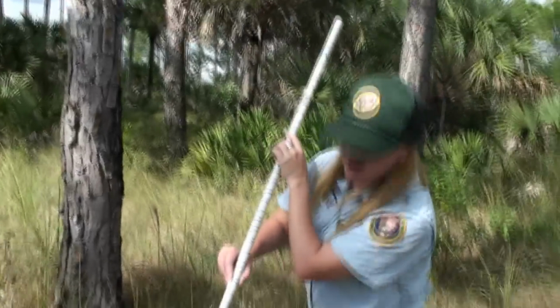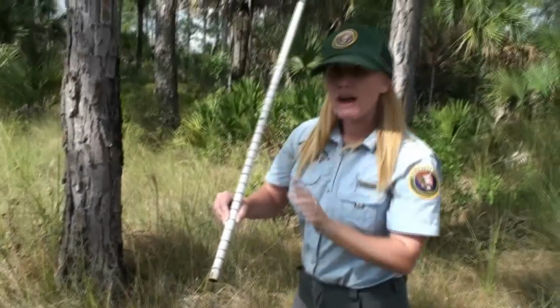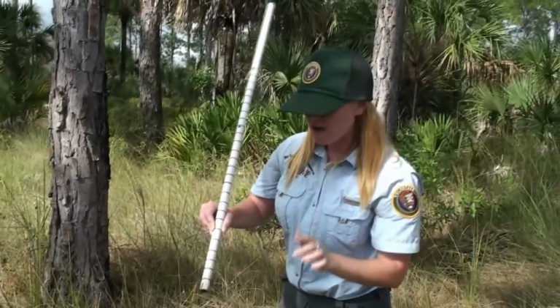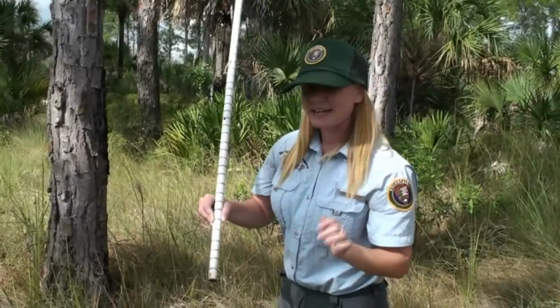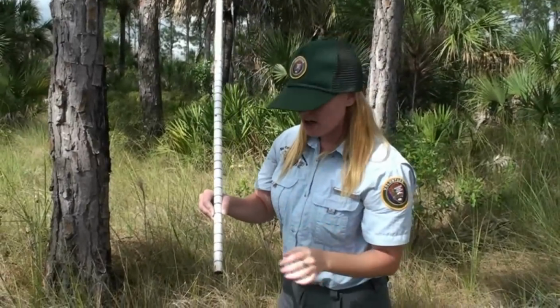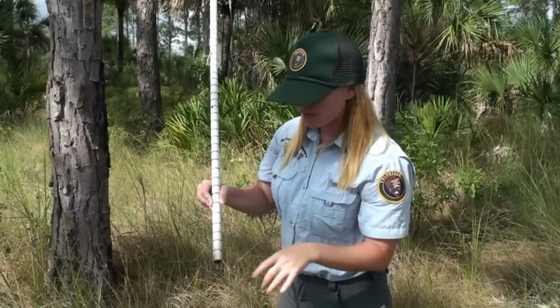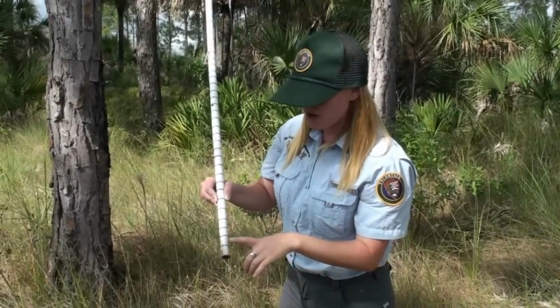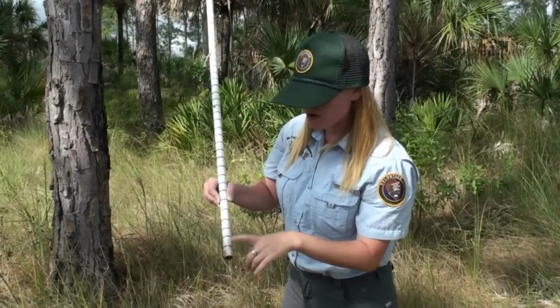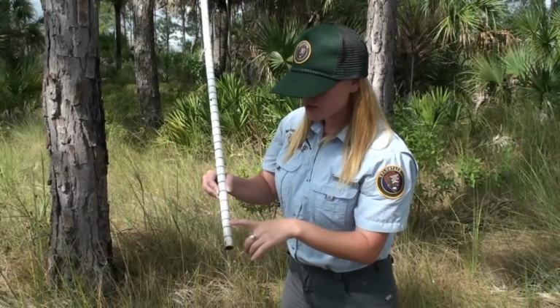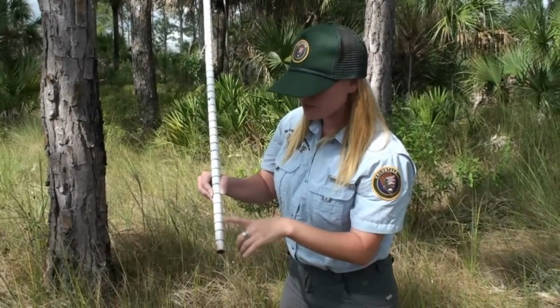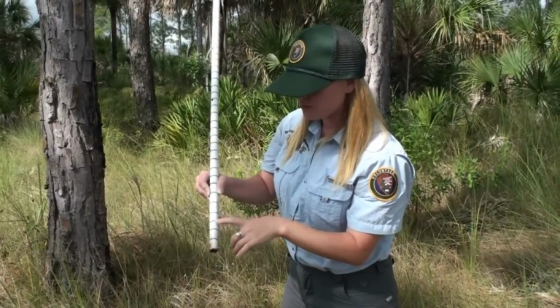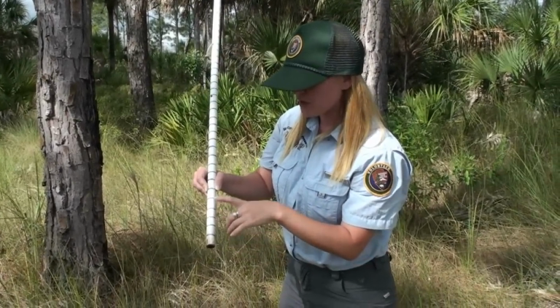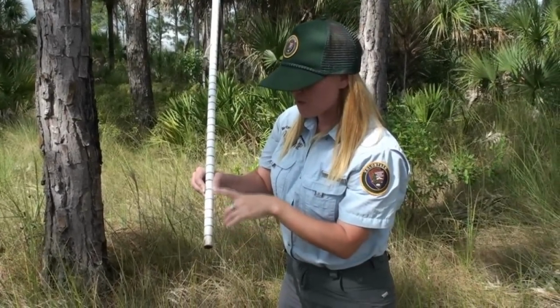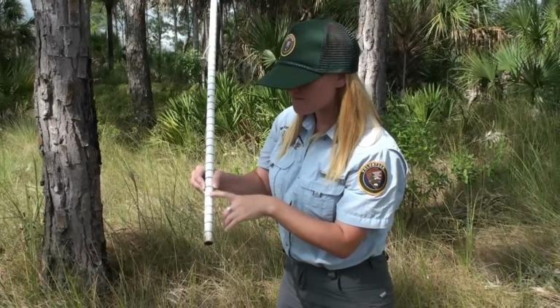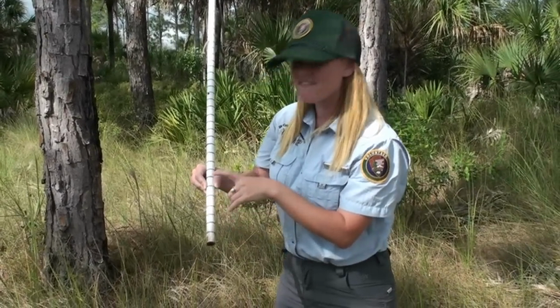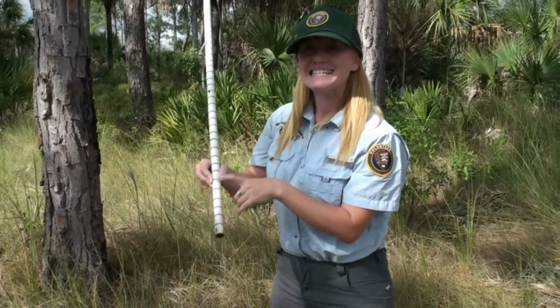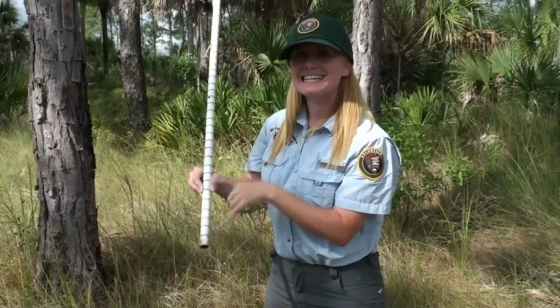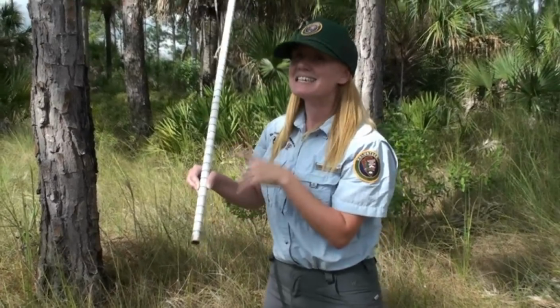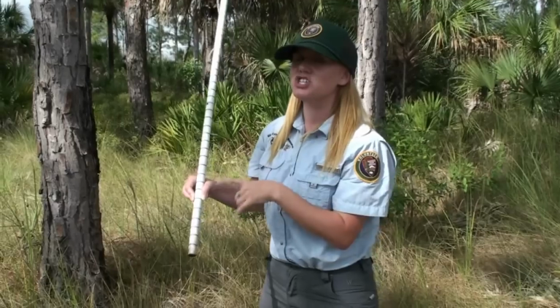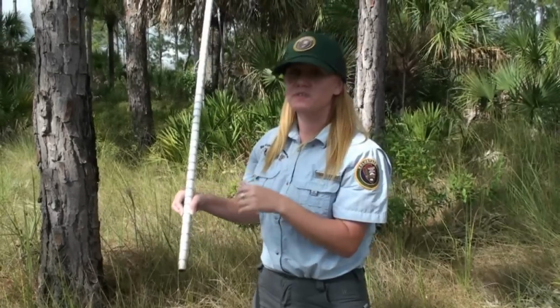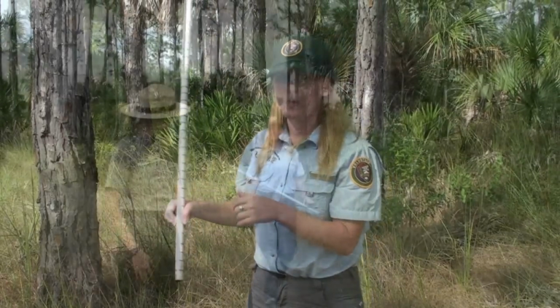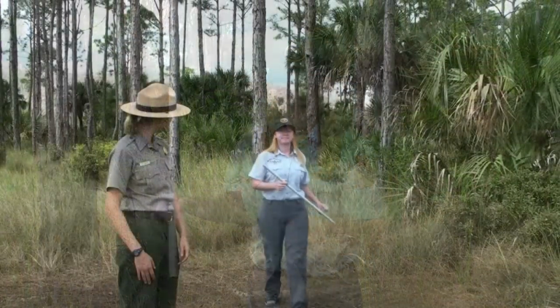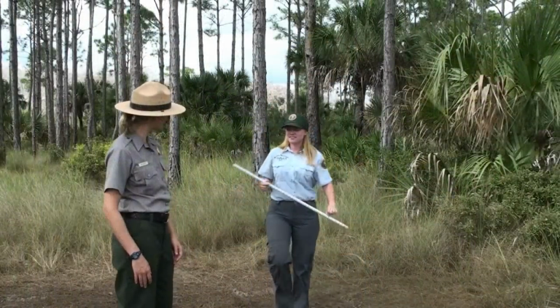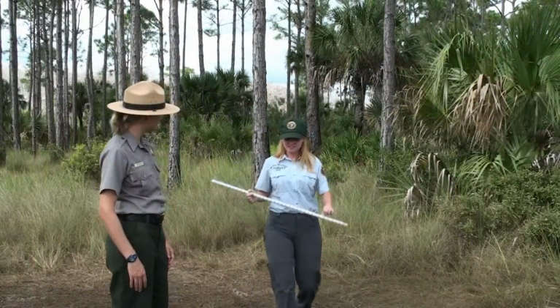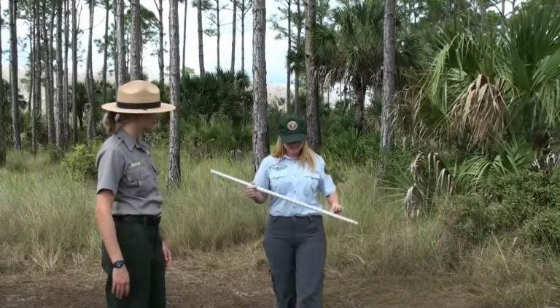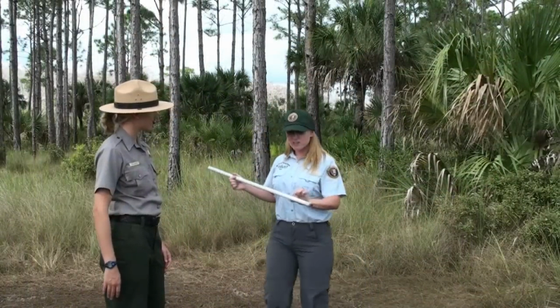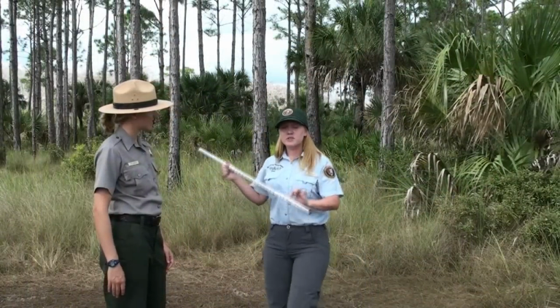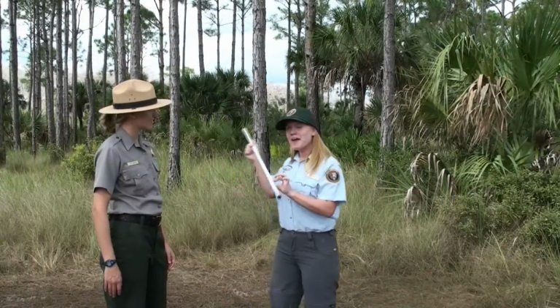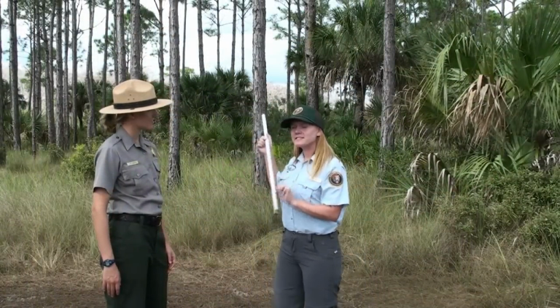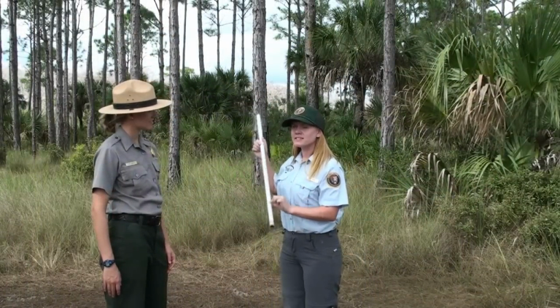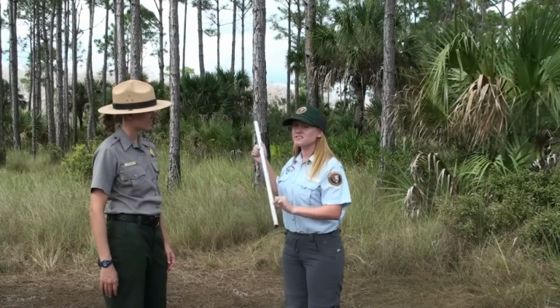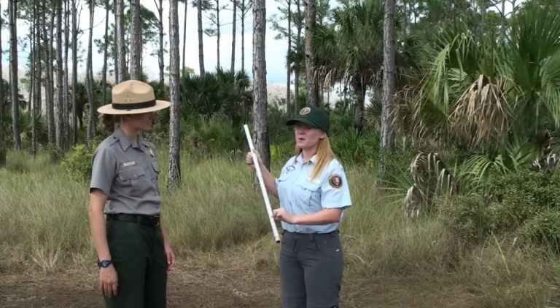Right now I can count that we have one, two, three, four, five, six inches of soil. So we have six inches of soil.